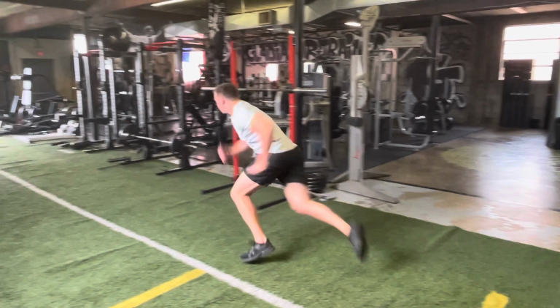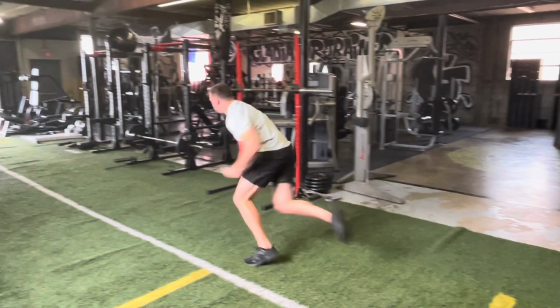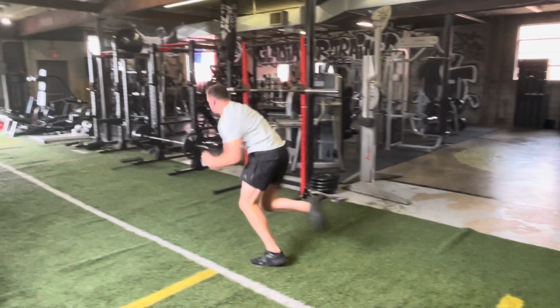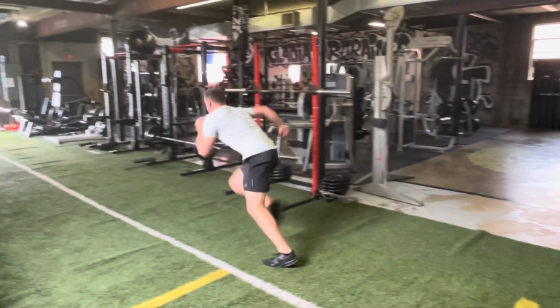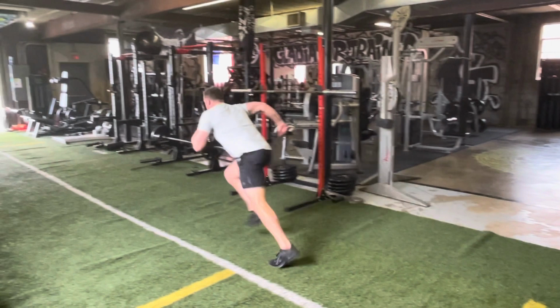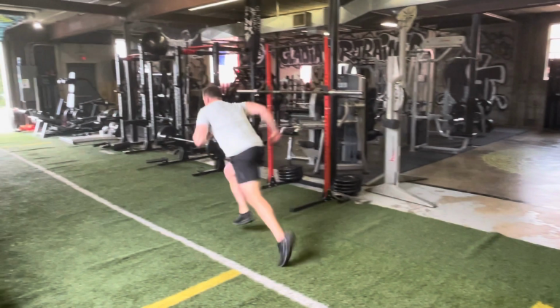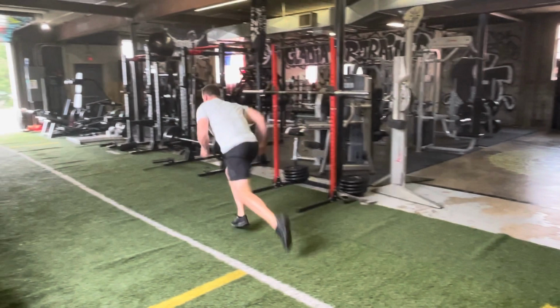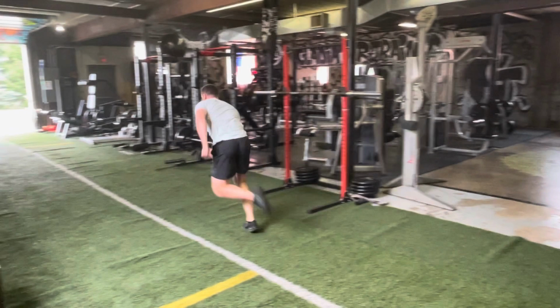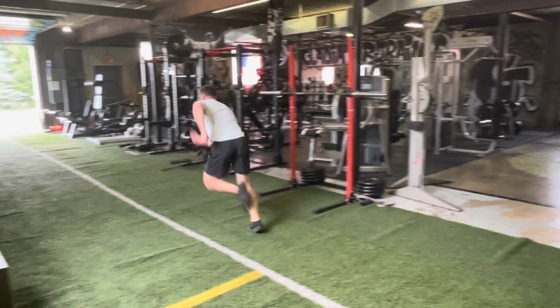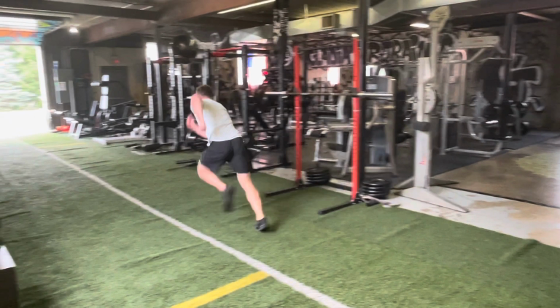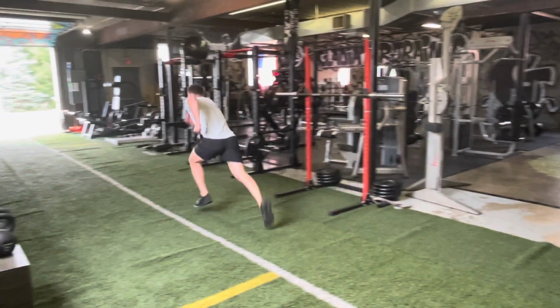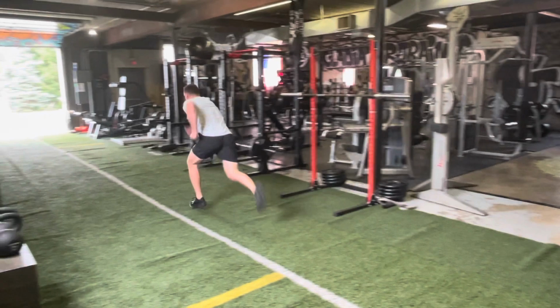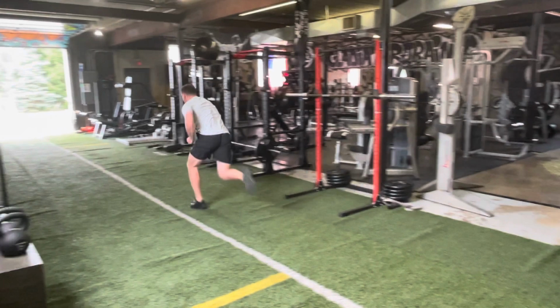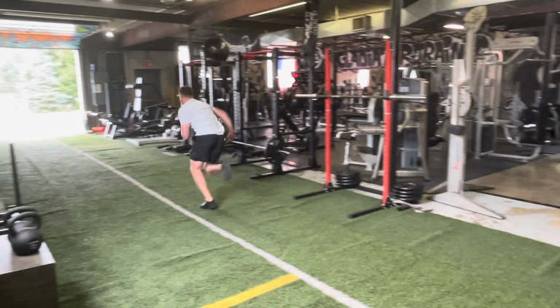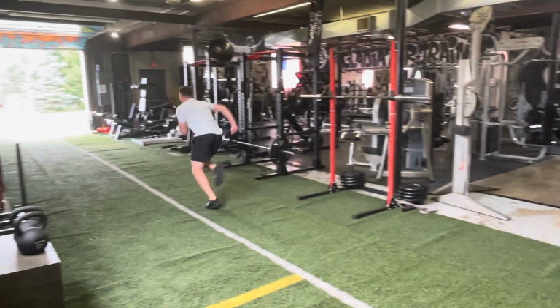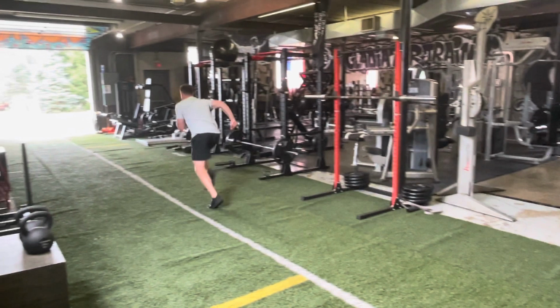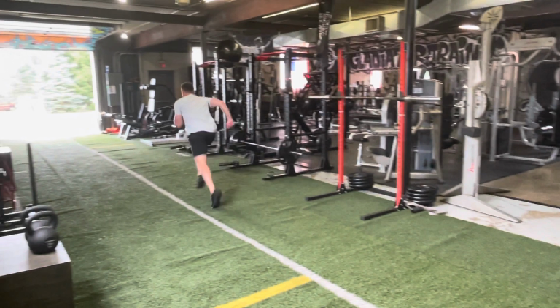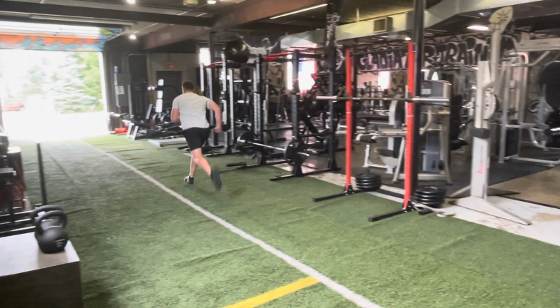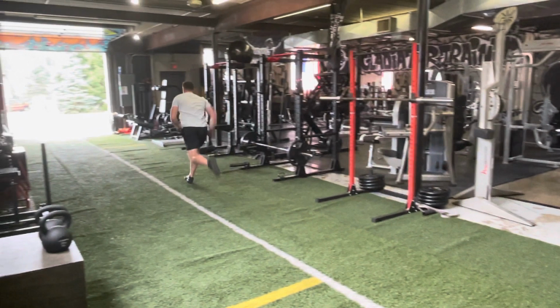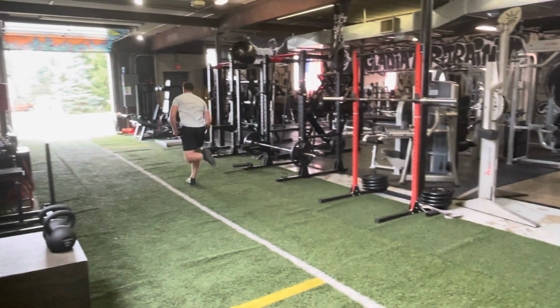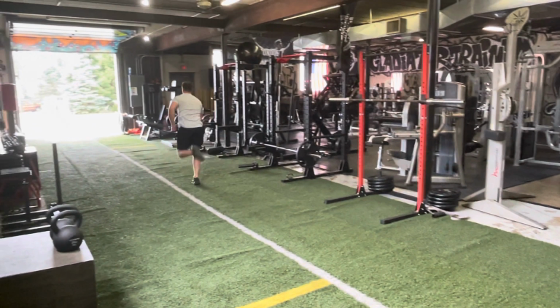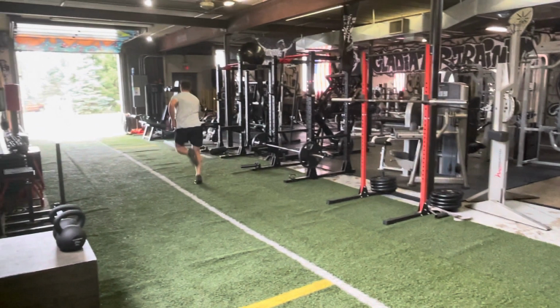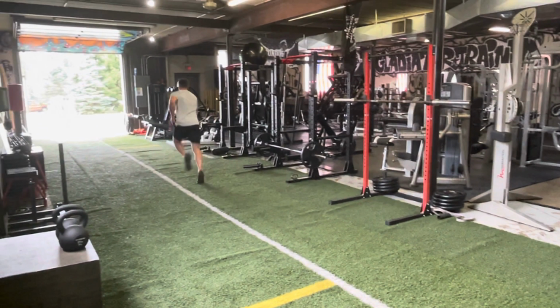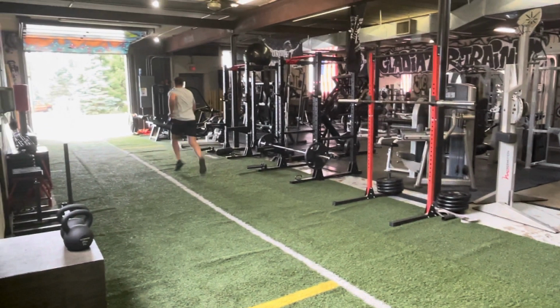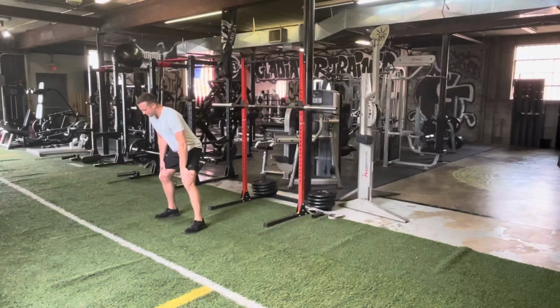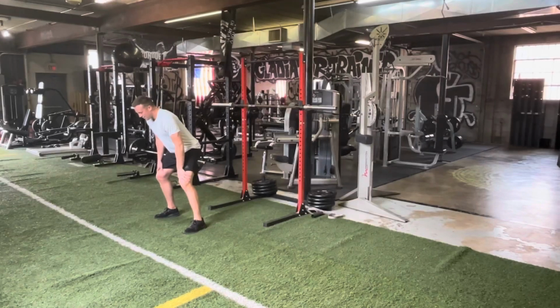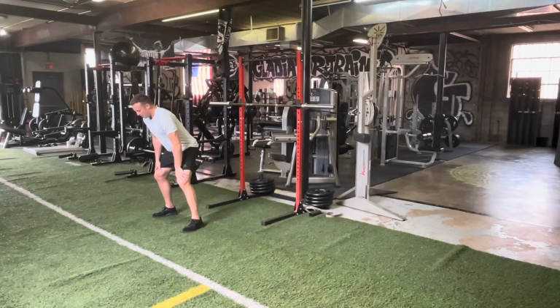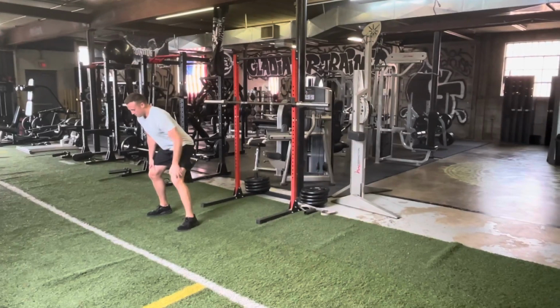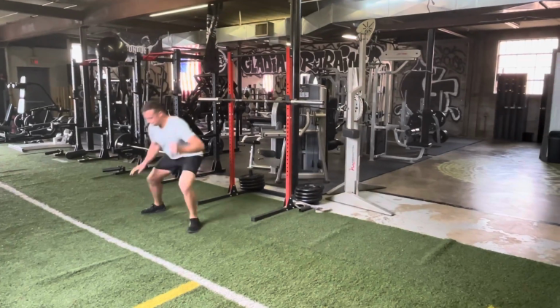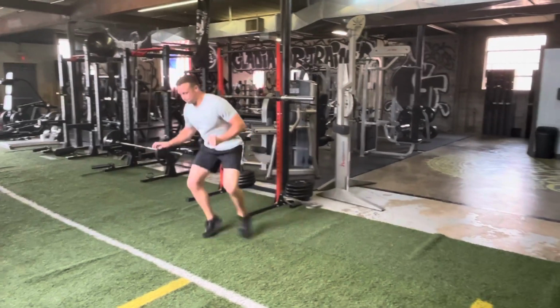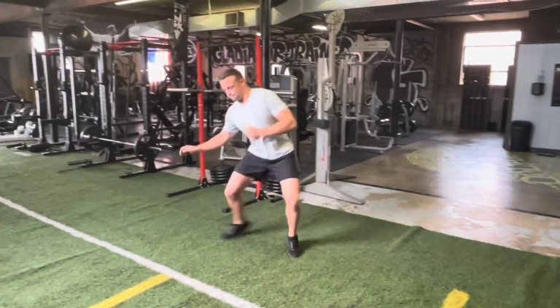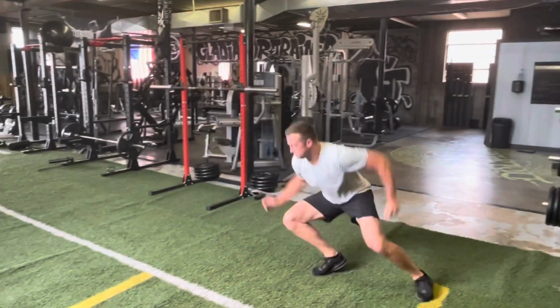The second one is attack. We want our feet to strike down and back as hard as they can, generating as much power and force as they can while also being relaxed.